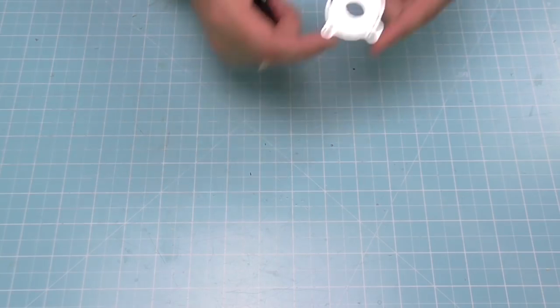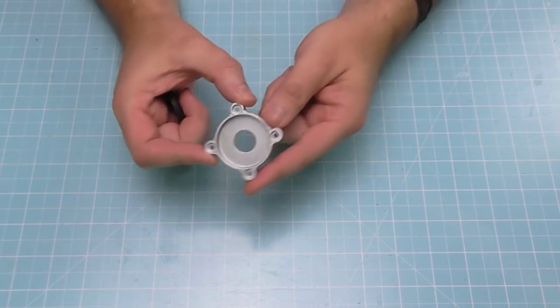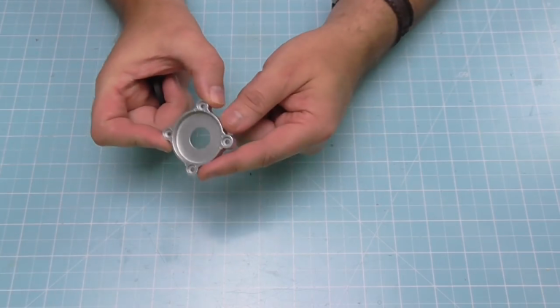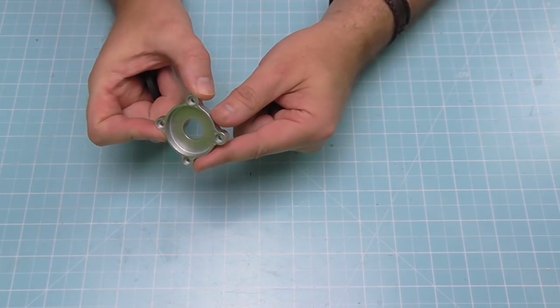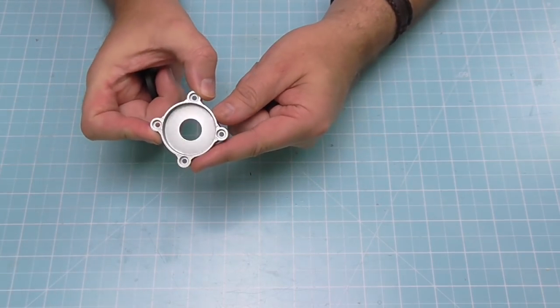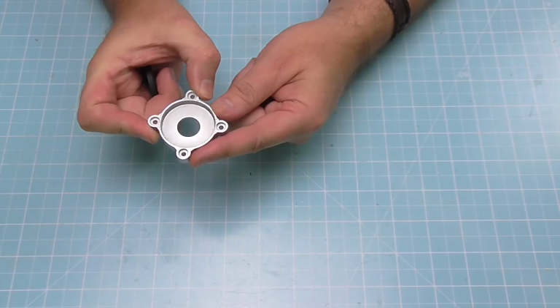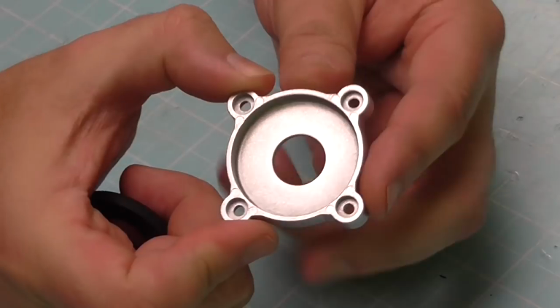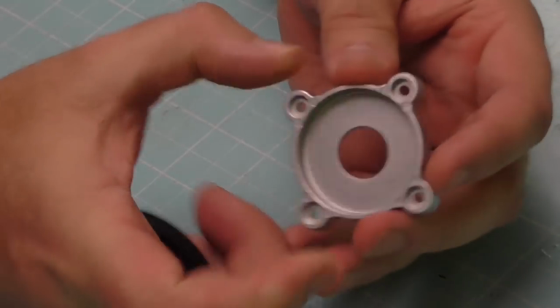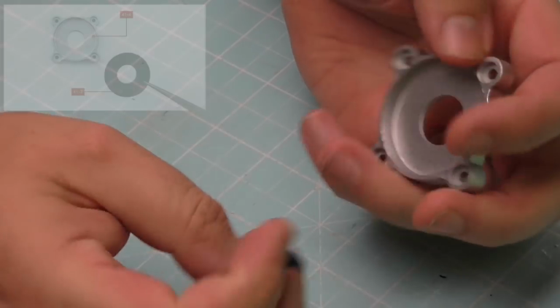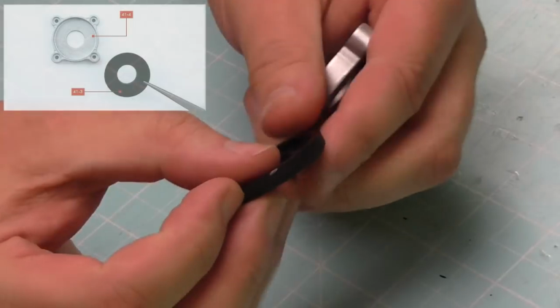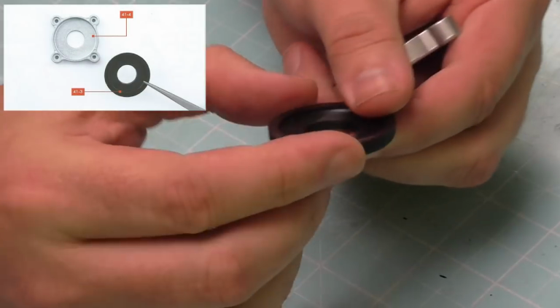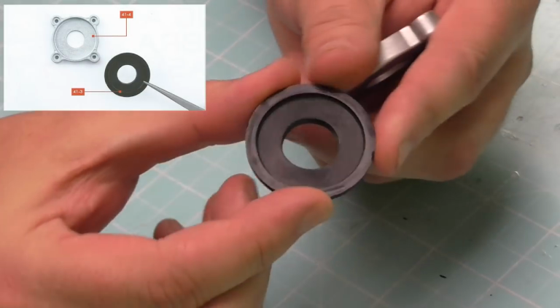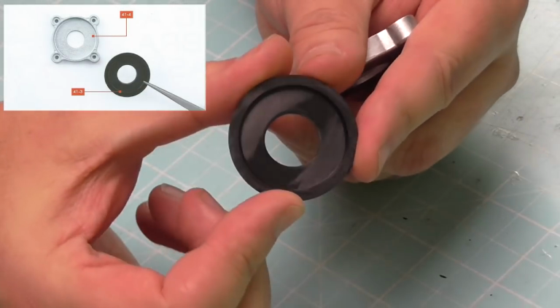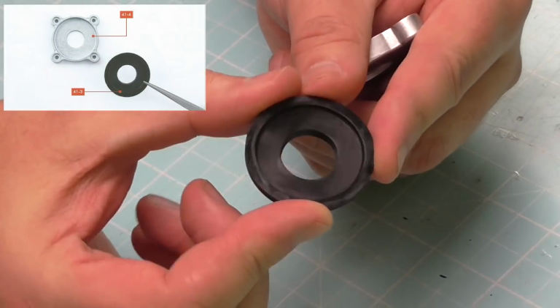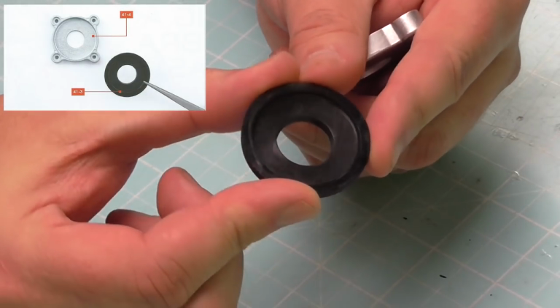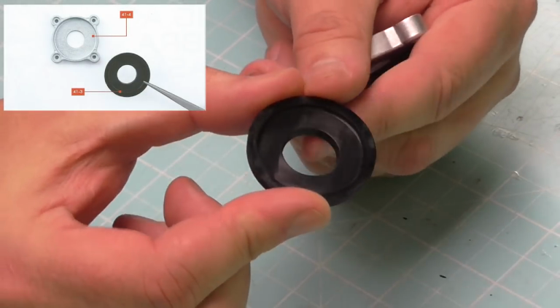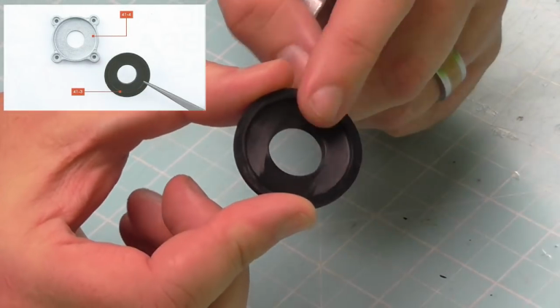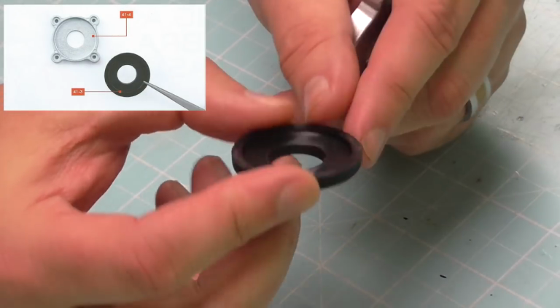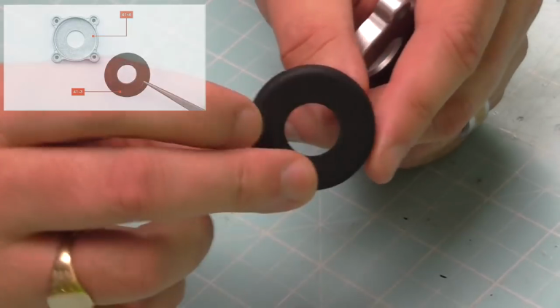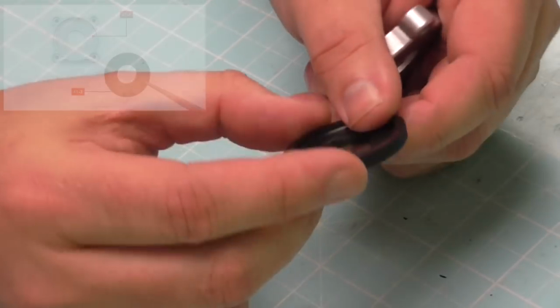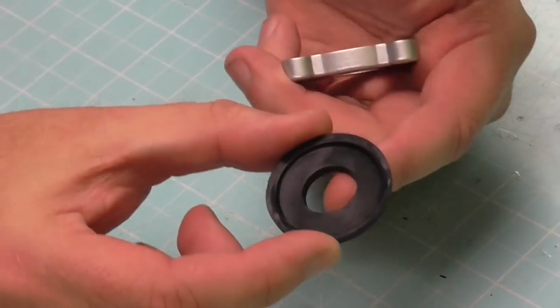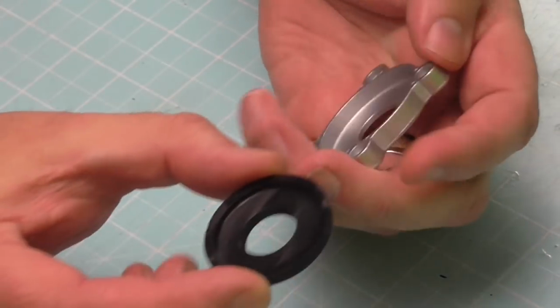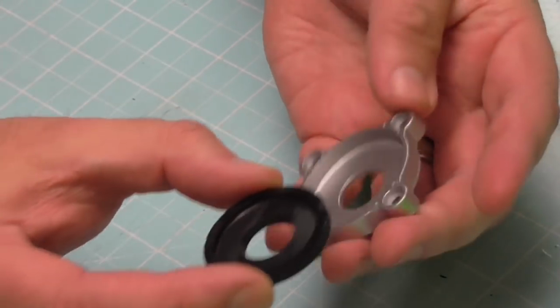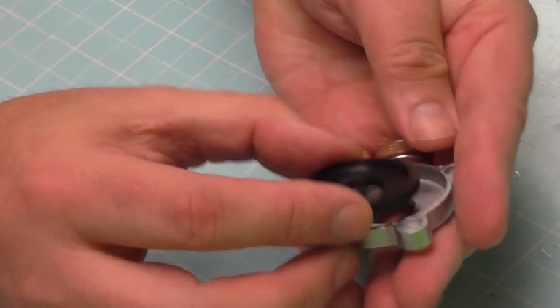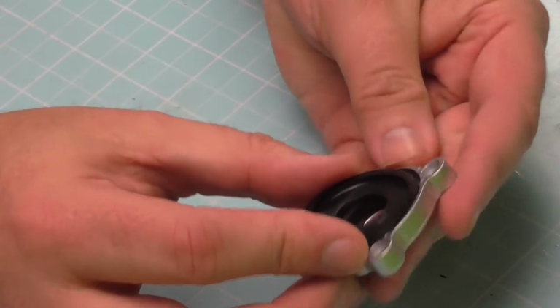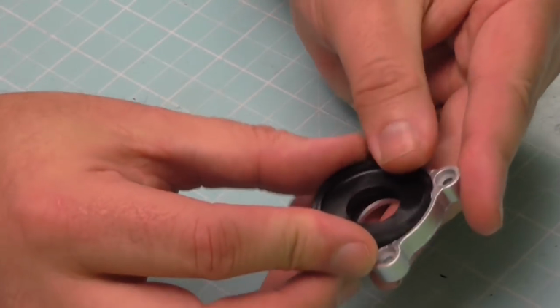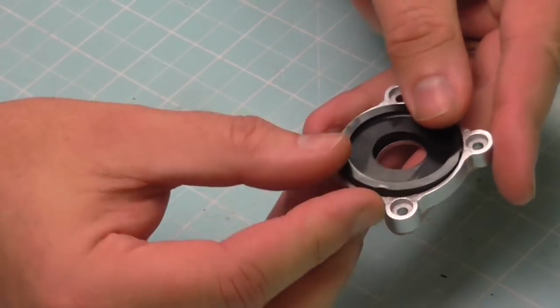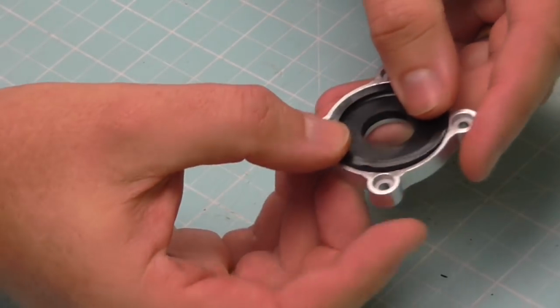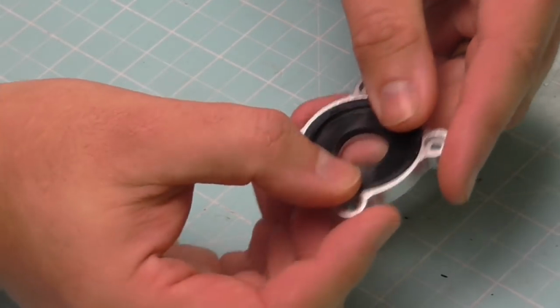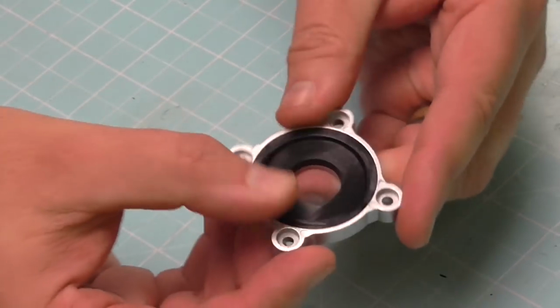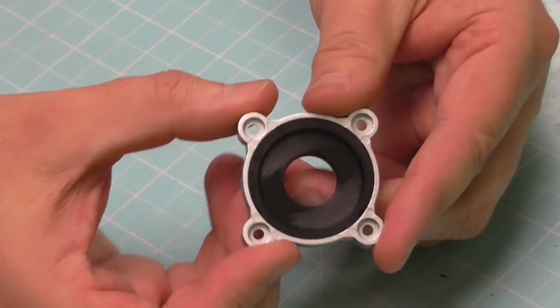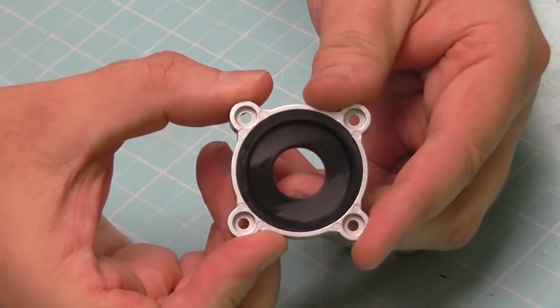The first thing we need is the vertebrae casing like this. We've got this section here — it looks like a washer but you've got an indent on it. It's the indent that's going to be facing up when we put it in. That's just going to fit in just like that.